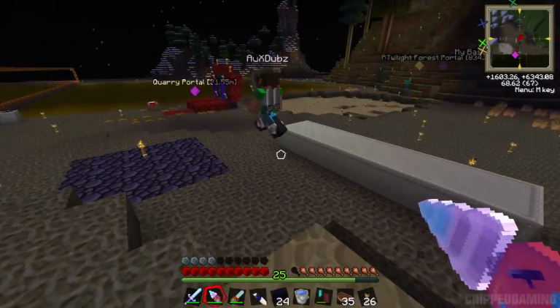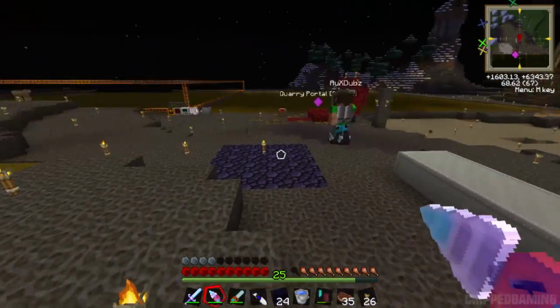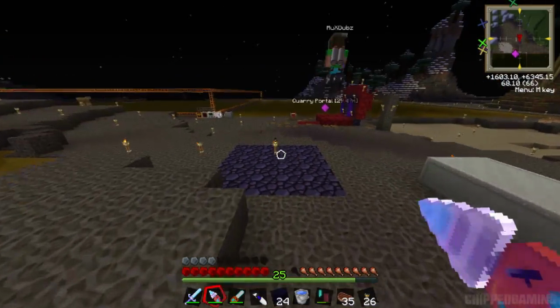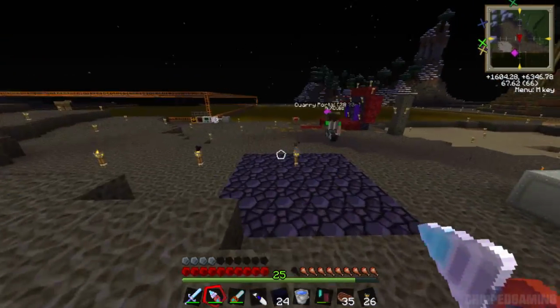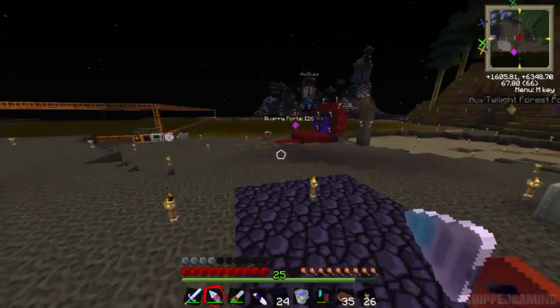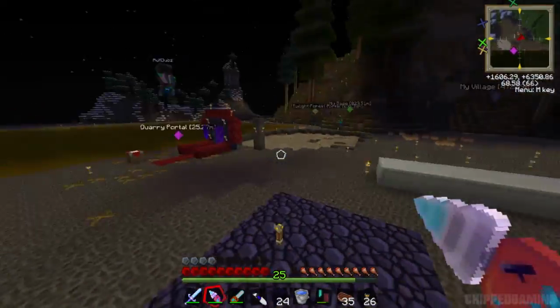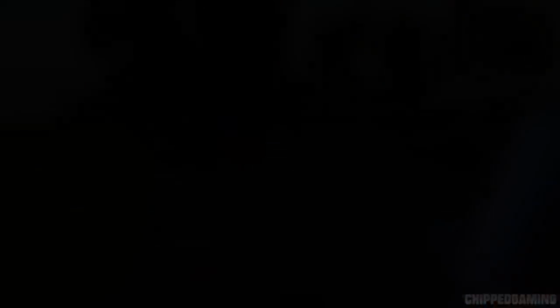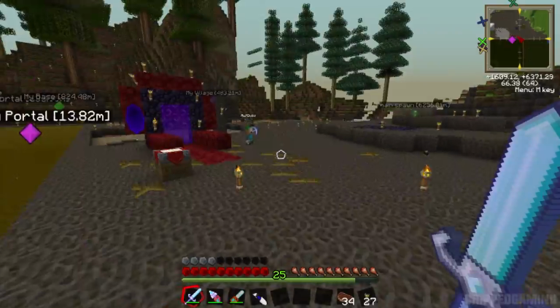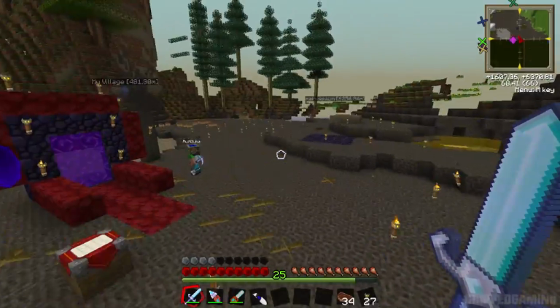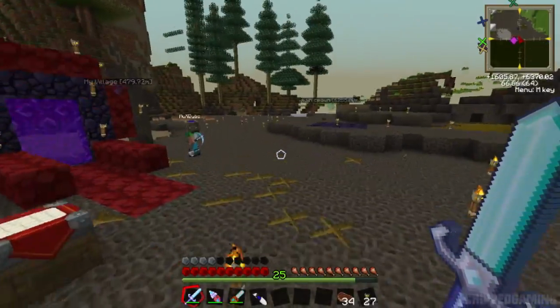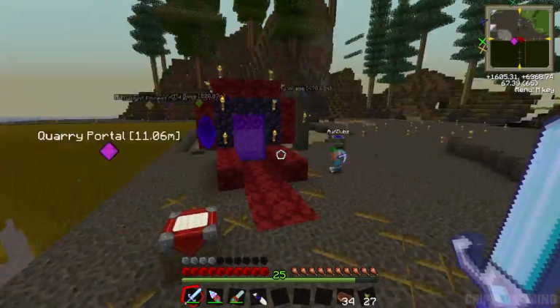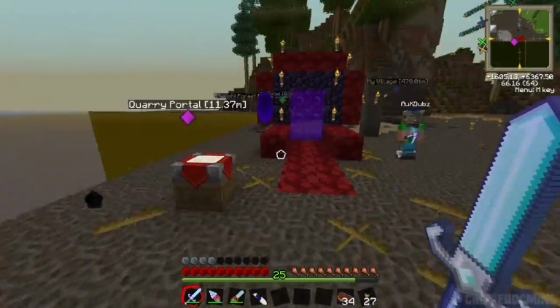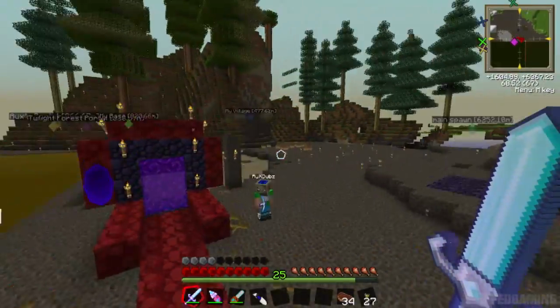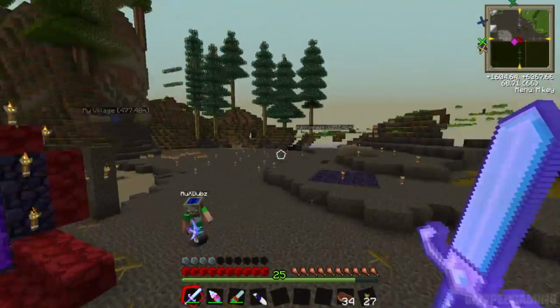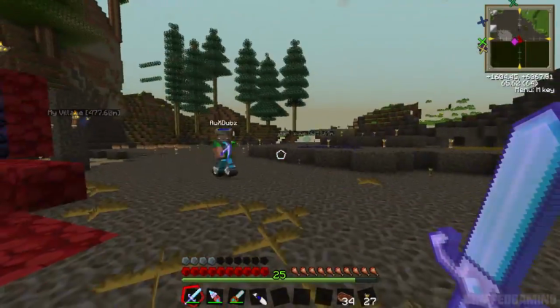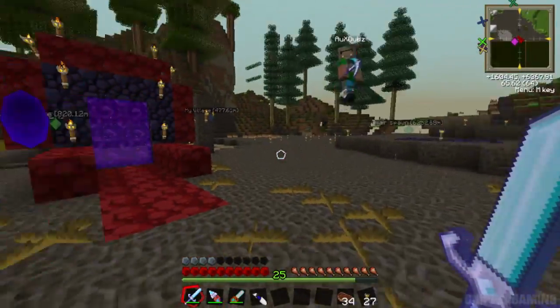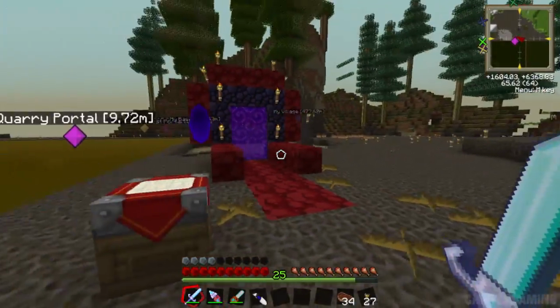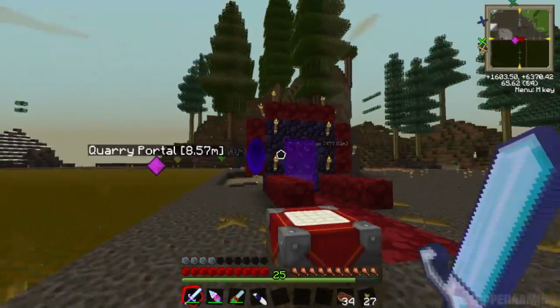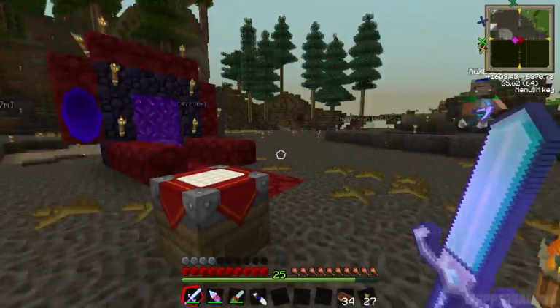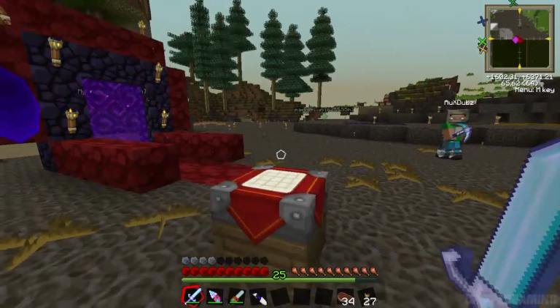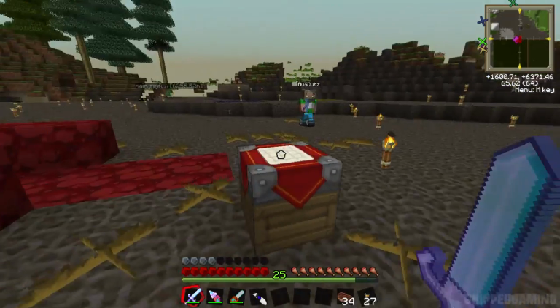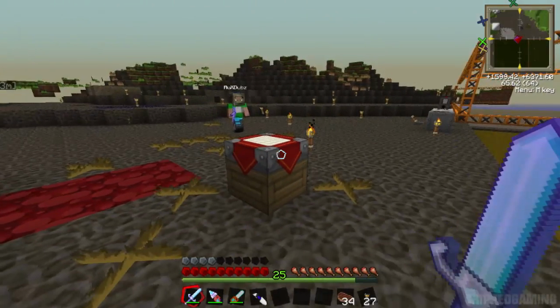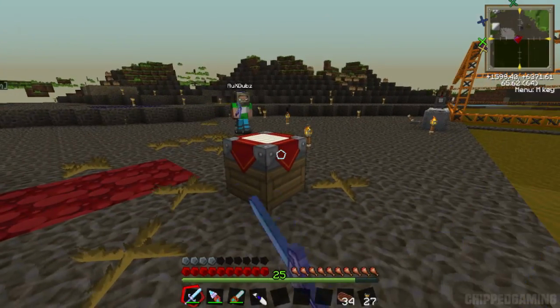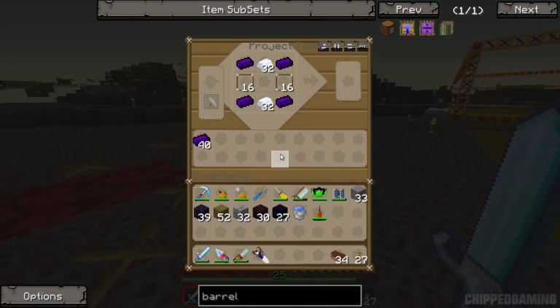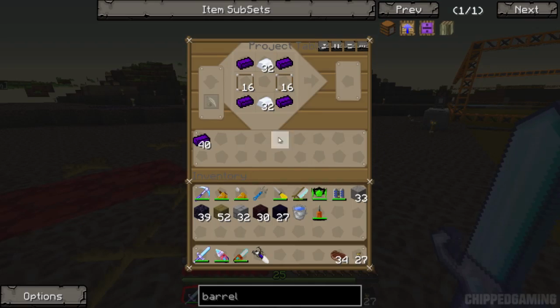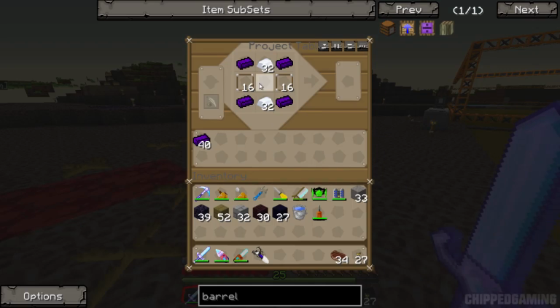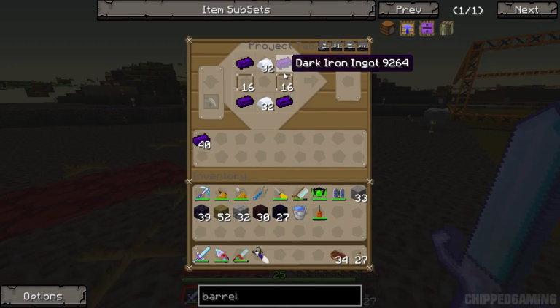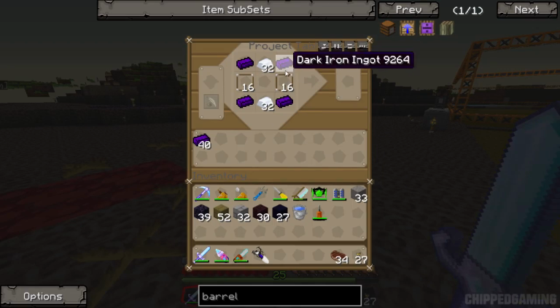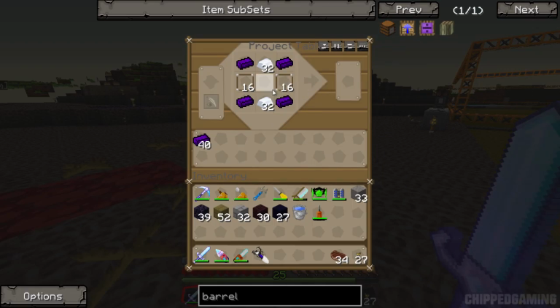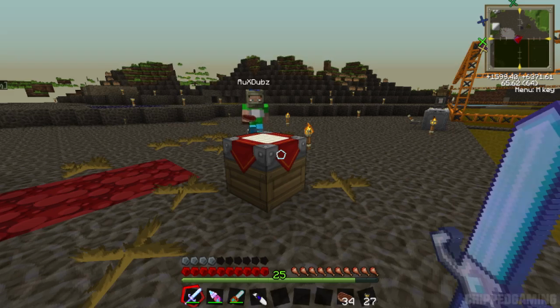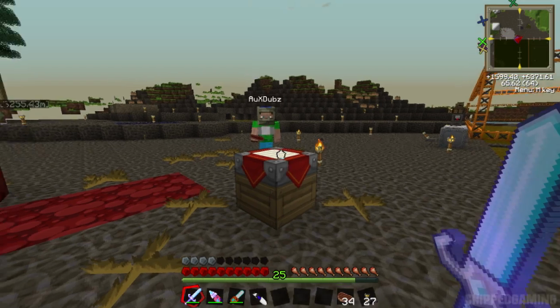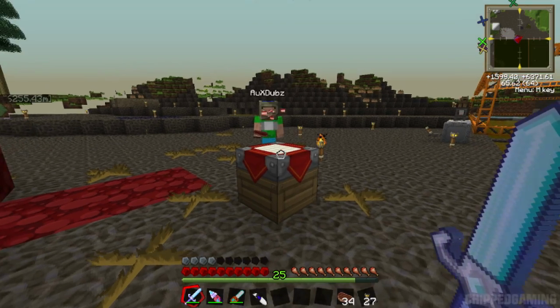Meanwhile I'm gonna head back and get ready to start making the recipes for the barrels. So all the dark iron's burnt now, I've been back home and set some recipes up. But before we just go back and make the barrel upgrades, we're gonna make these cool things - wrath lamps.